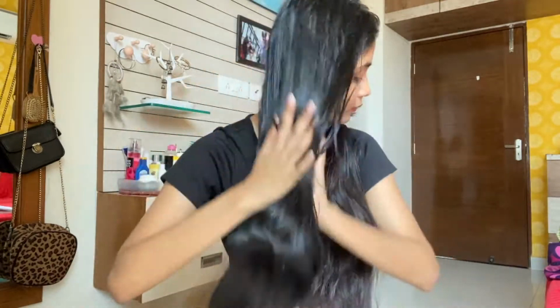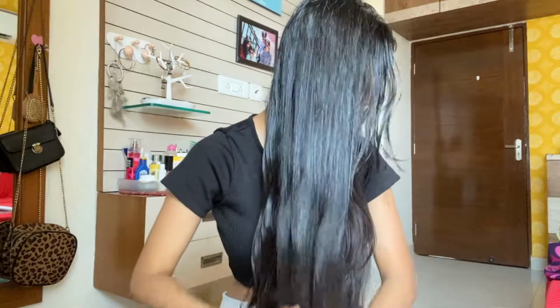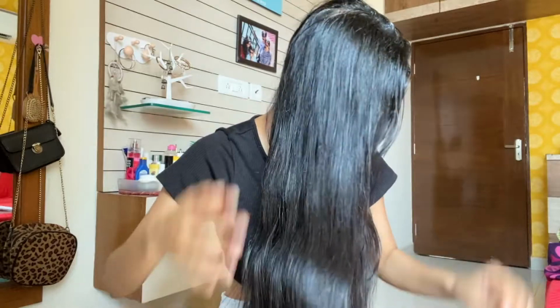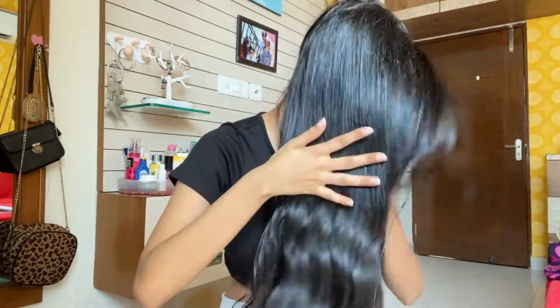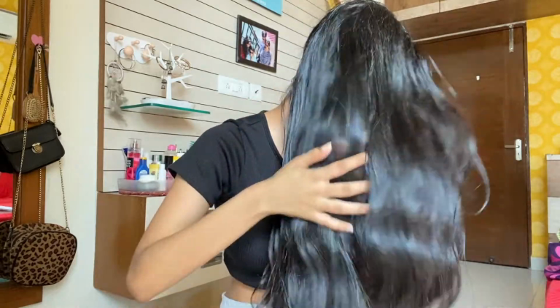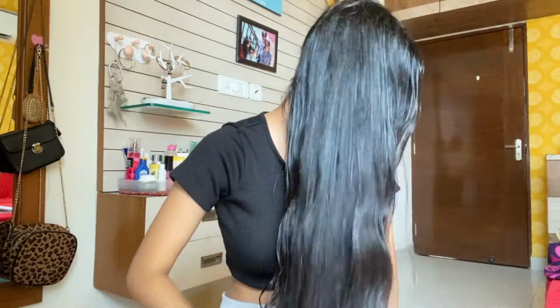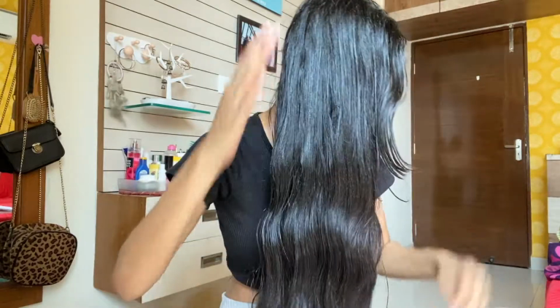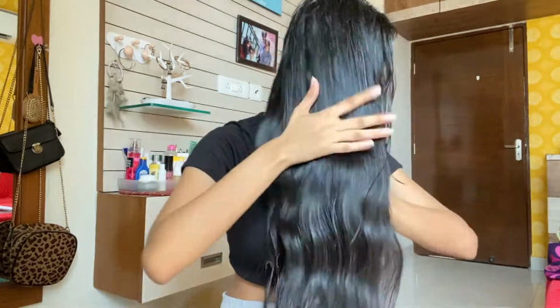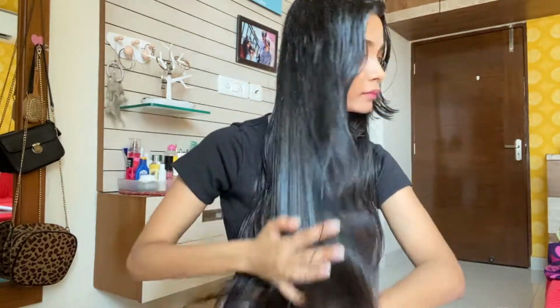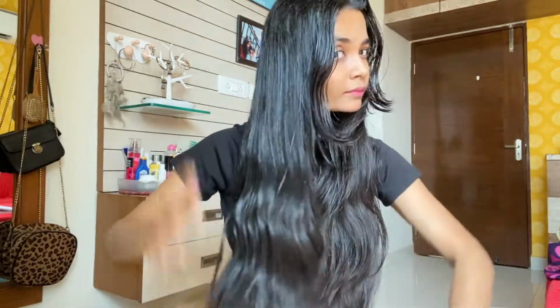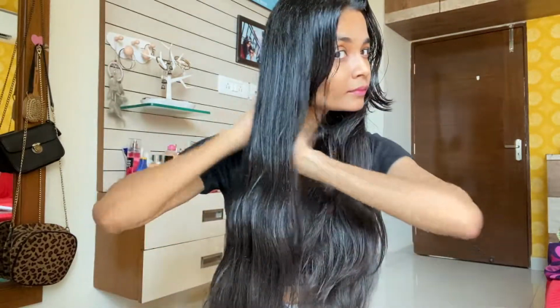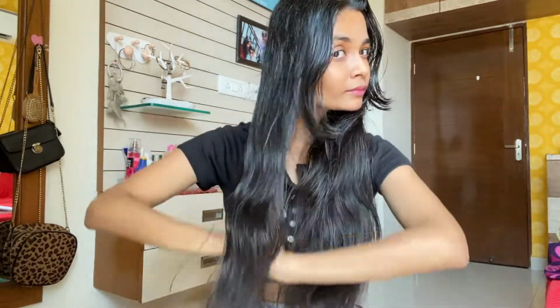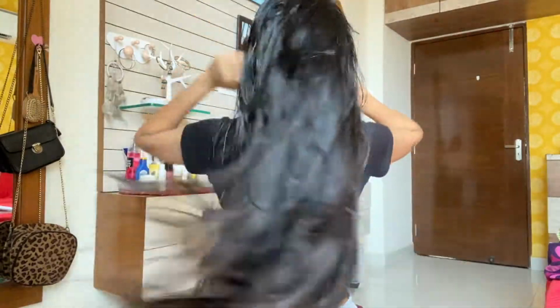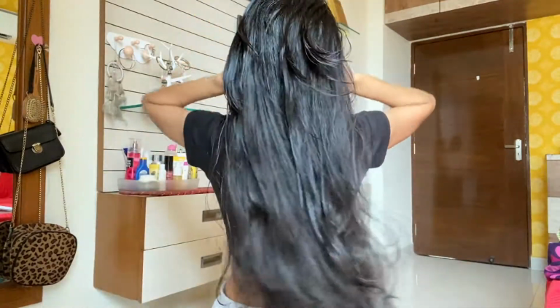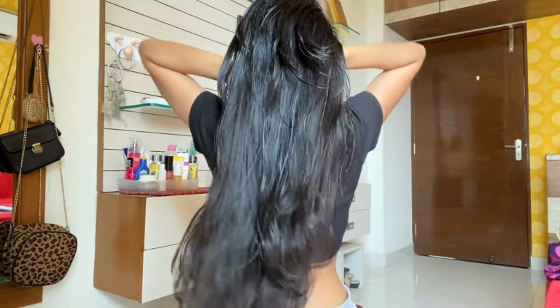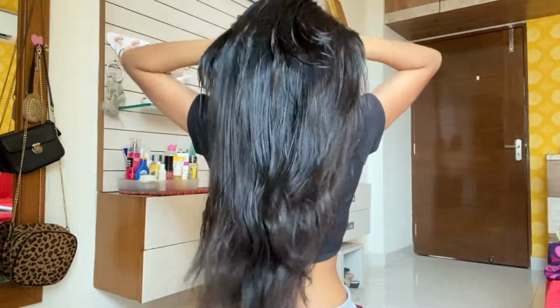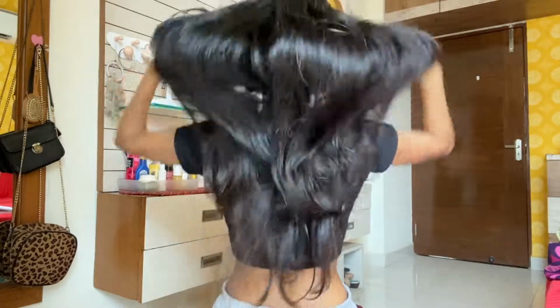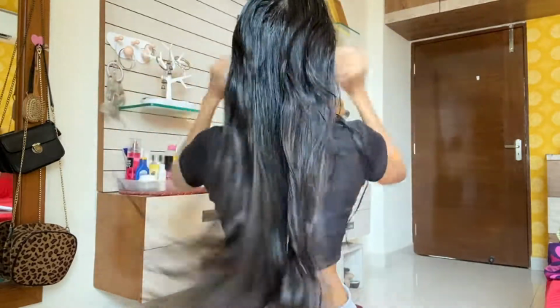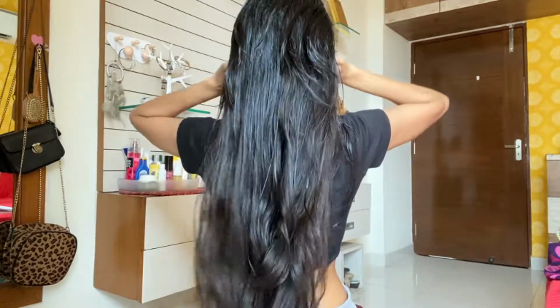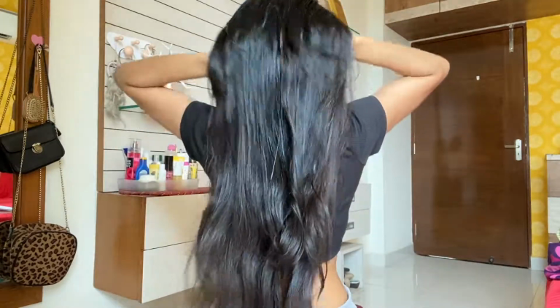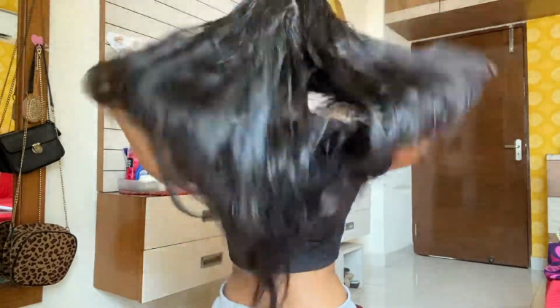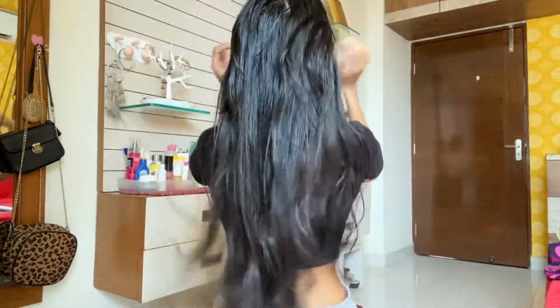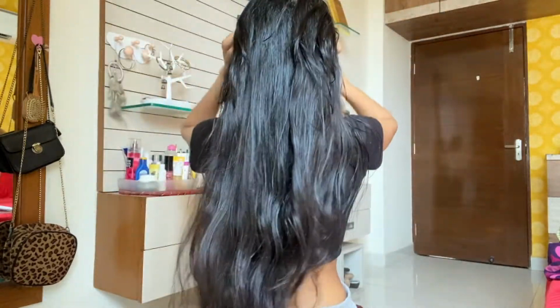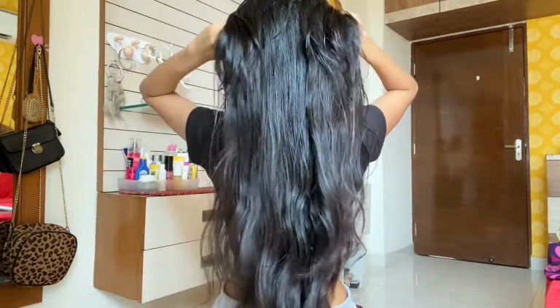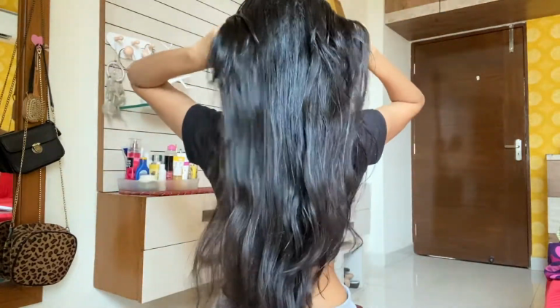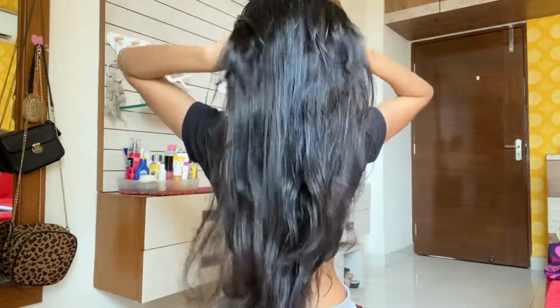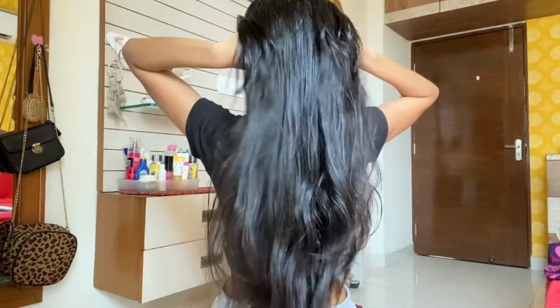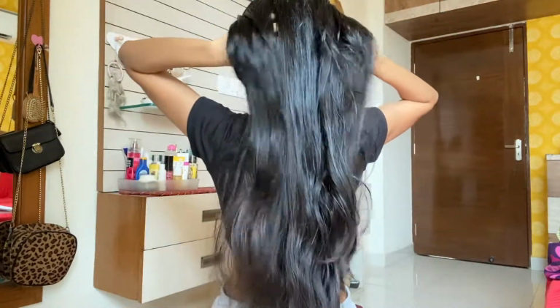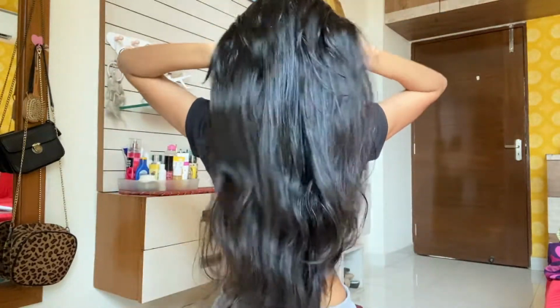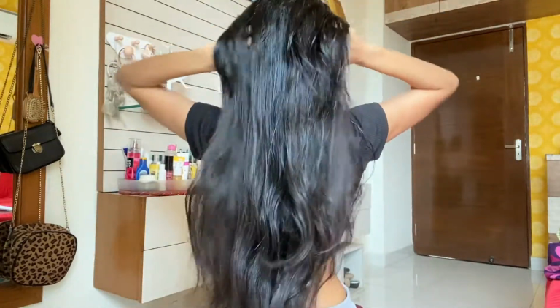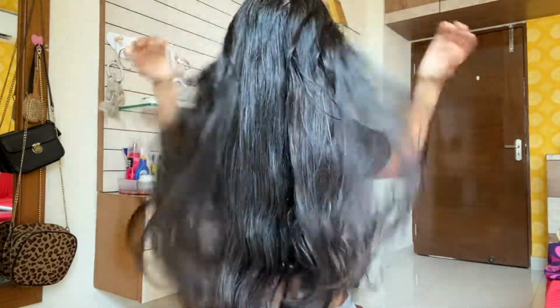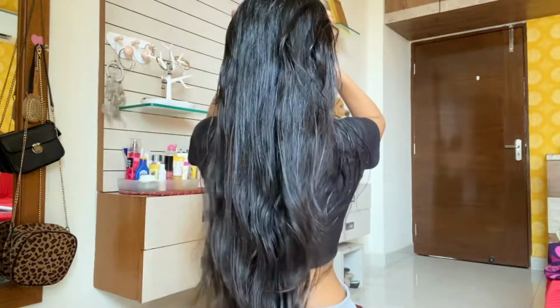You need to massage your scalp for at least 10 minutes. Keep massaging — don't give up. It will reap you a lot of benefits.